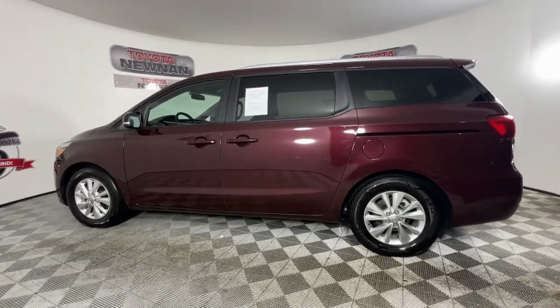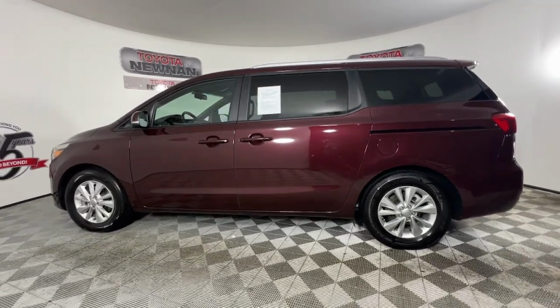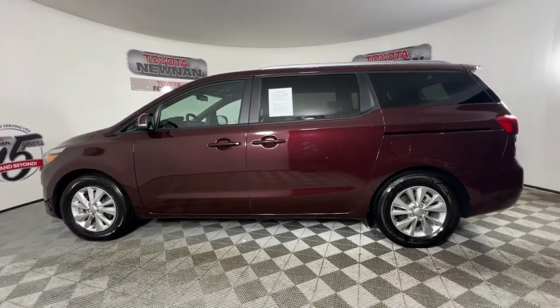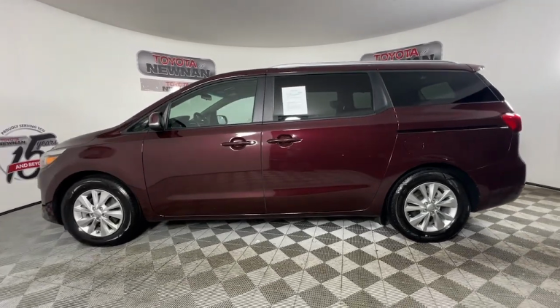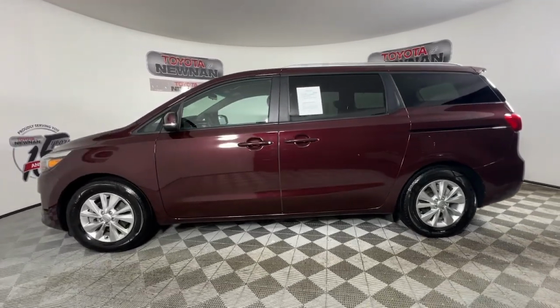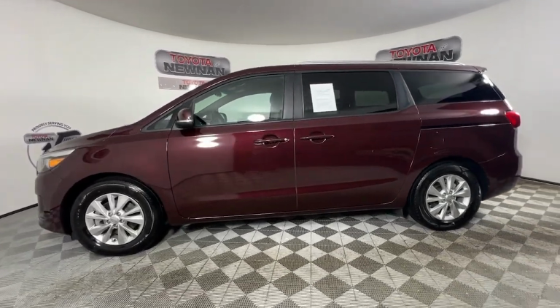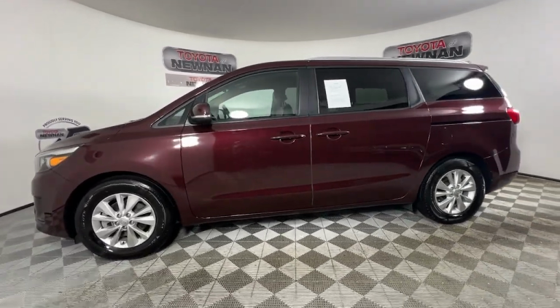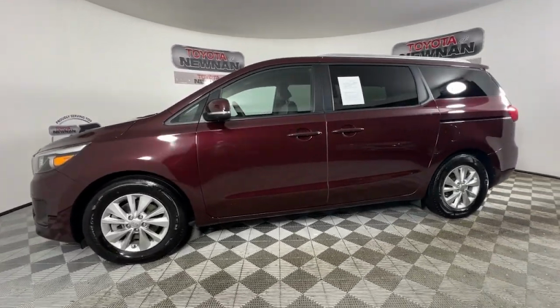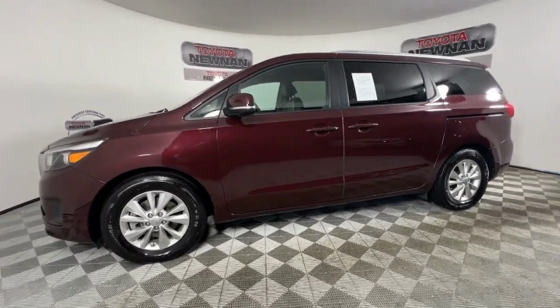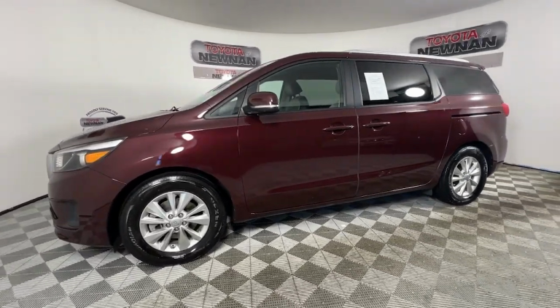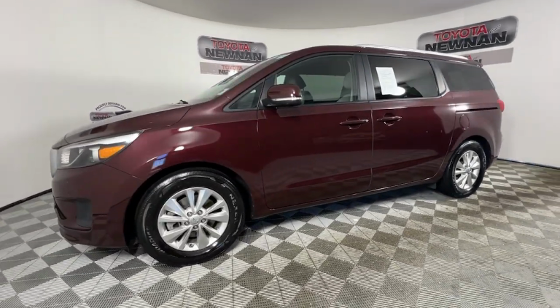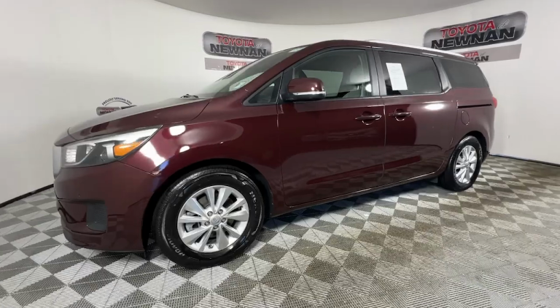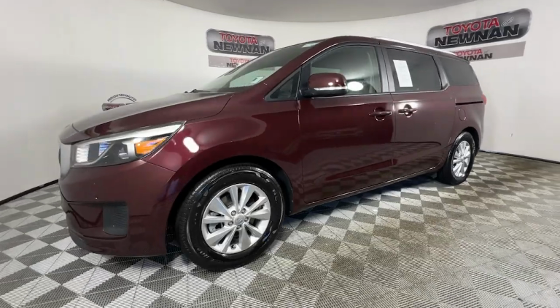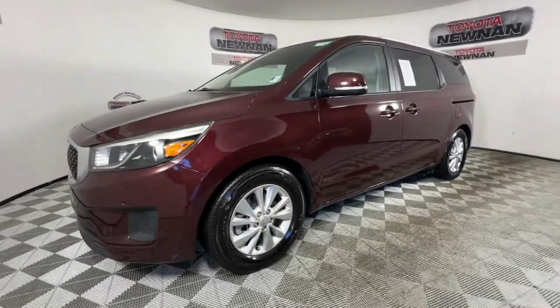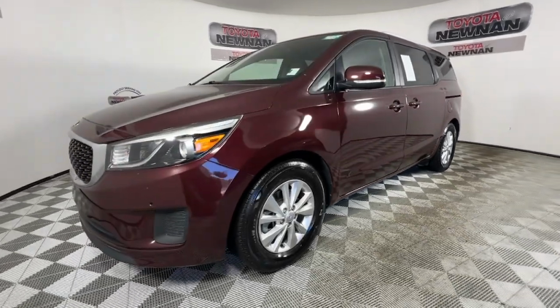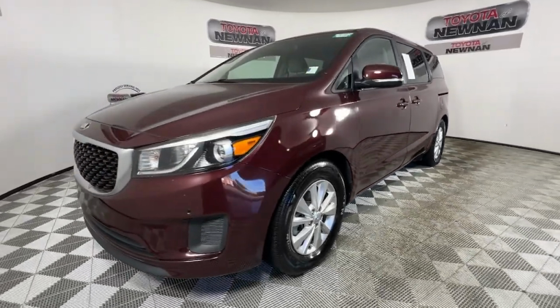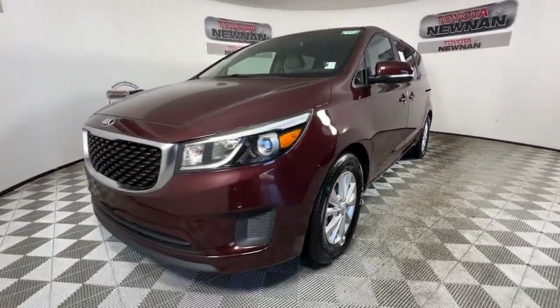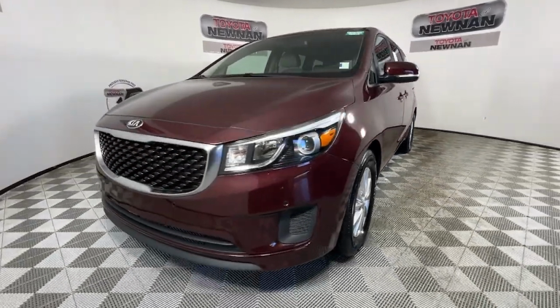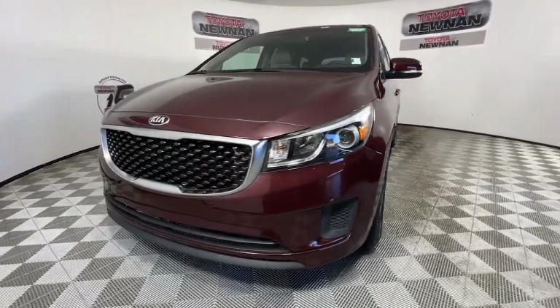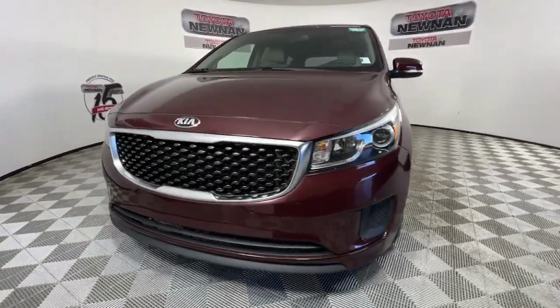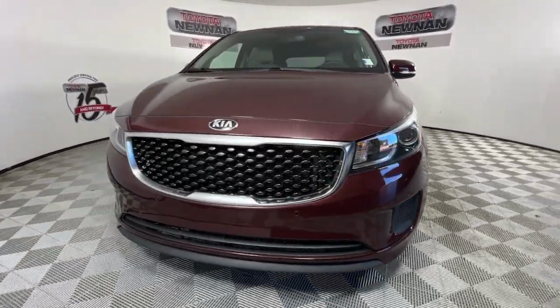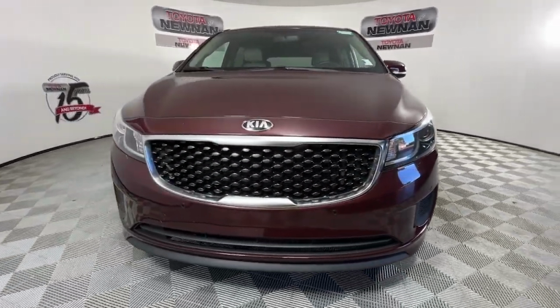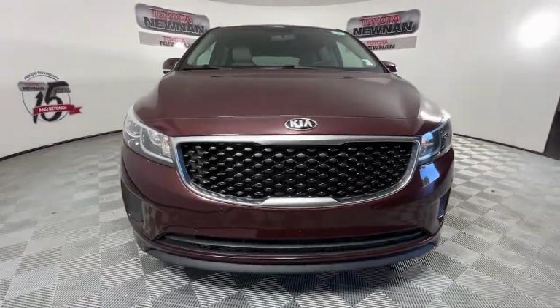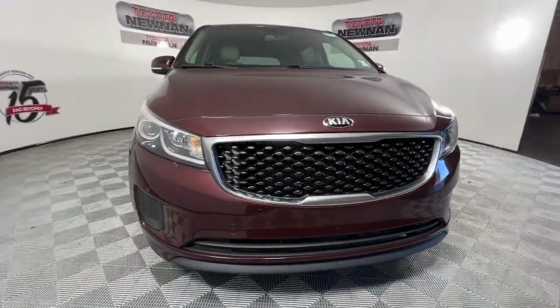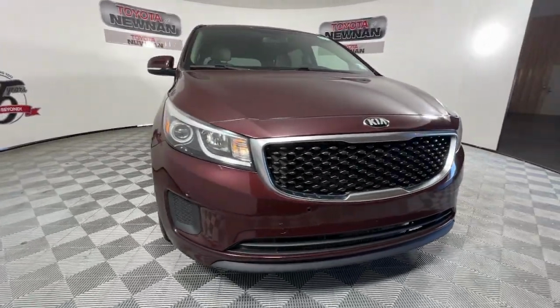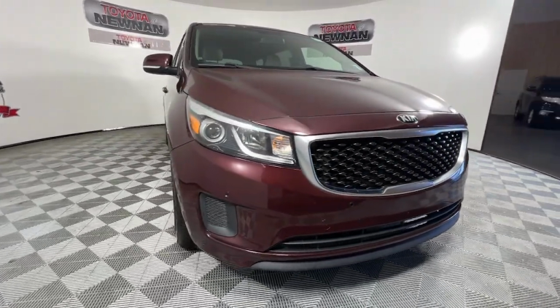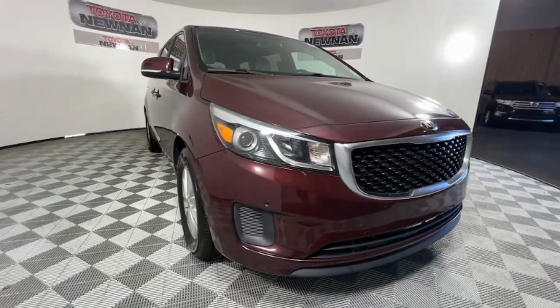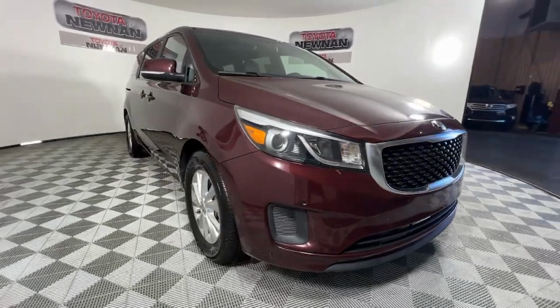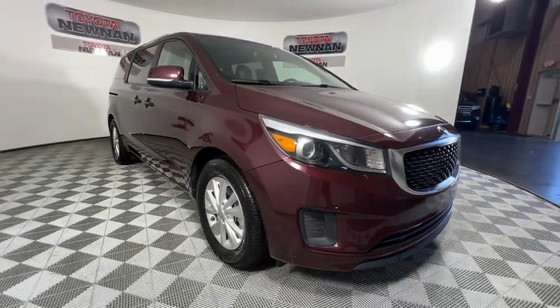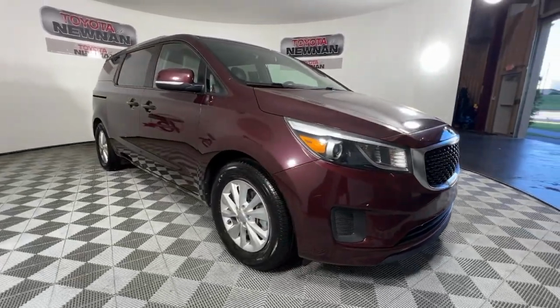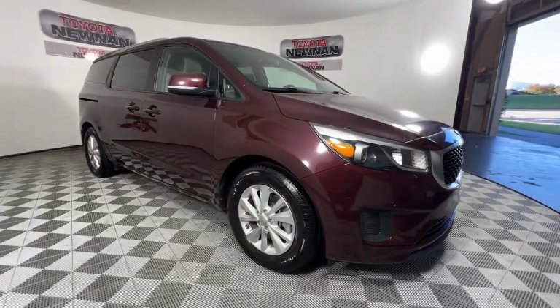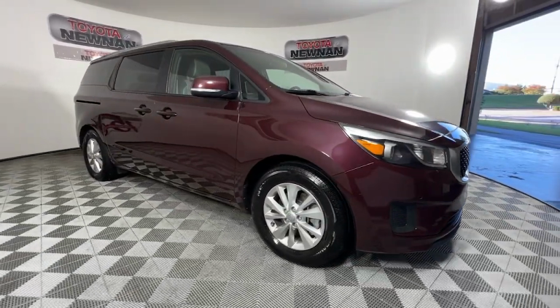Your passengers will love its plush seating and array of creature comforts, while you relax and enjoy its agile steering and easy maneuverability. These are just some of the great options this vehicle comes with.